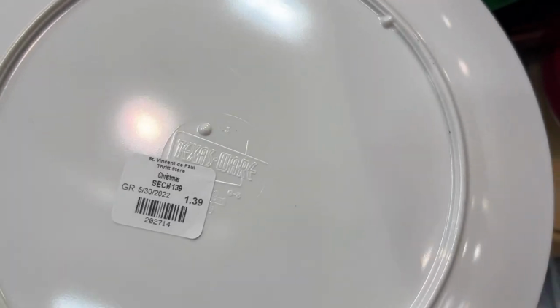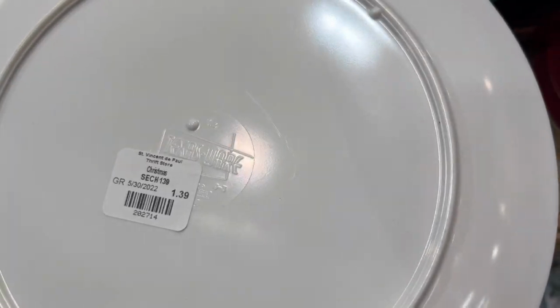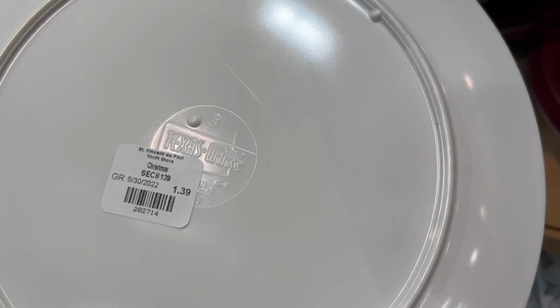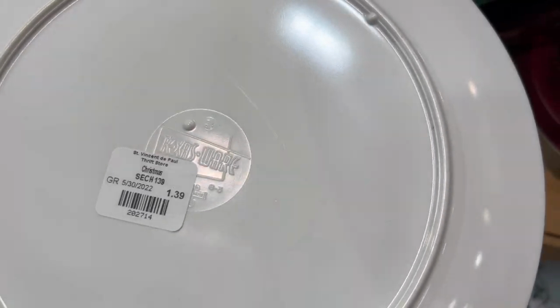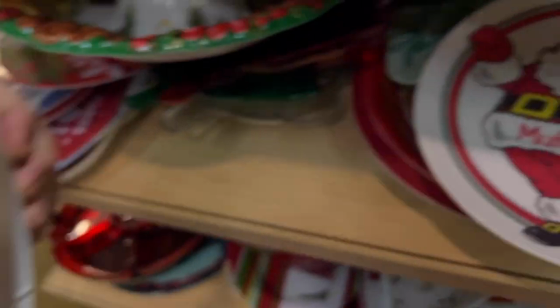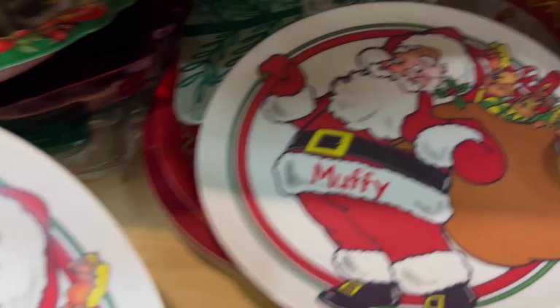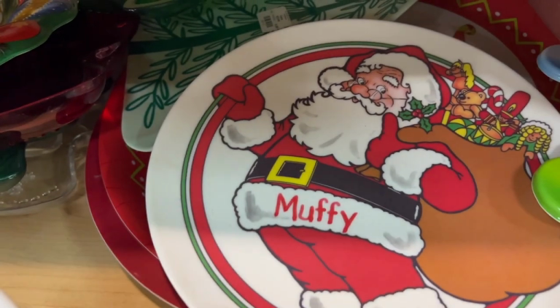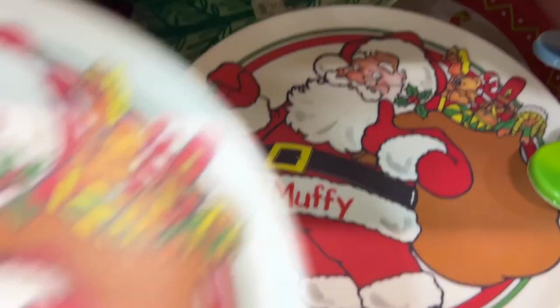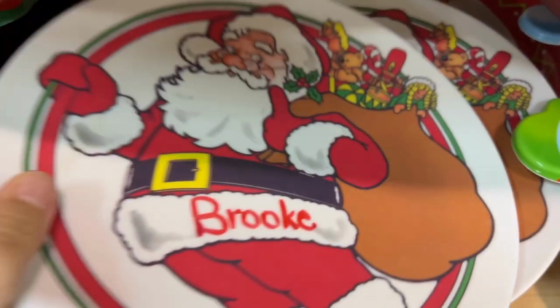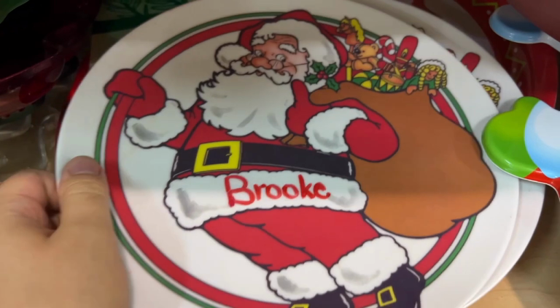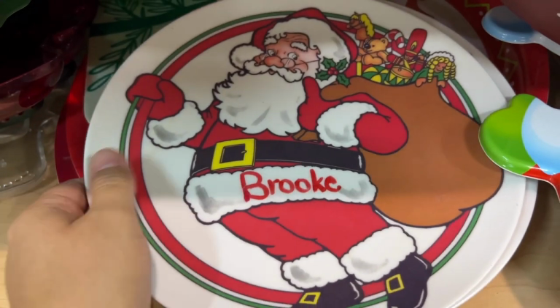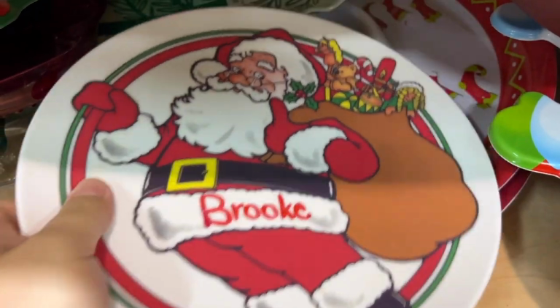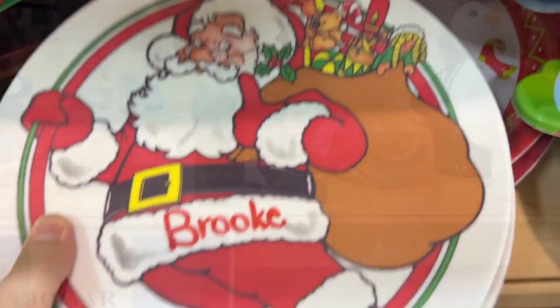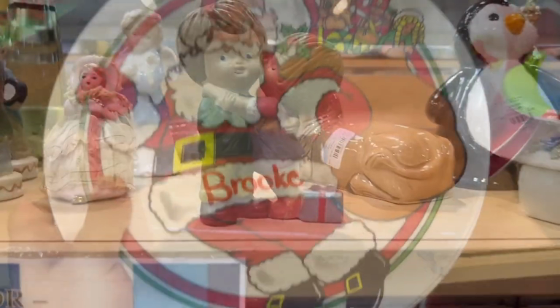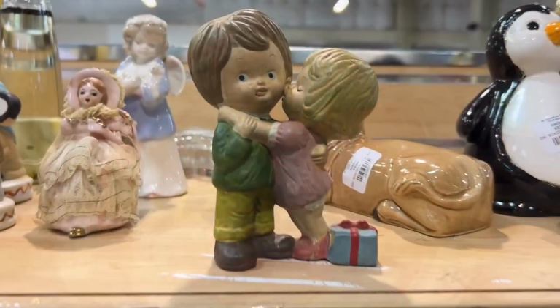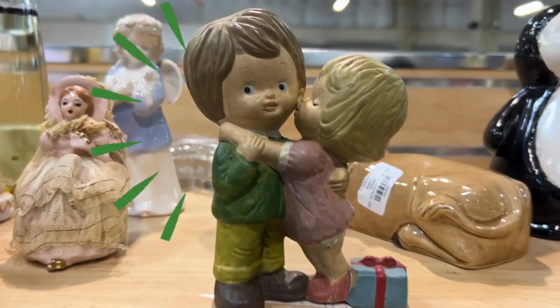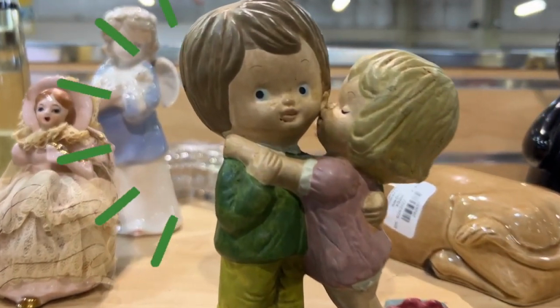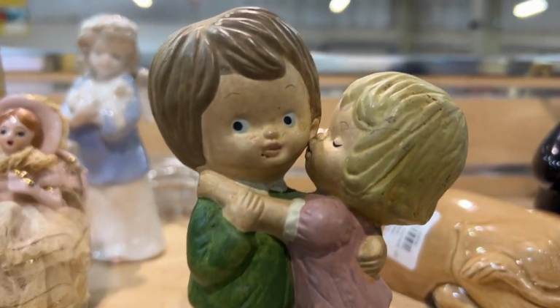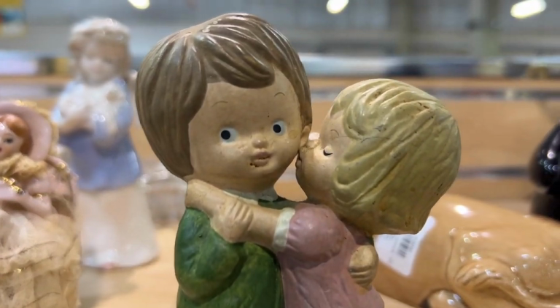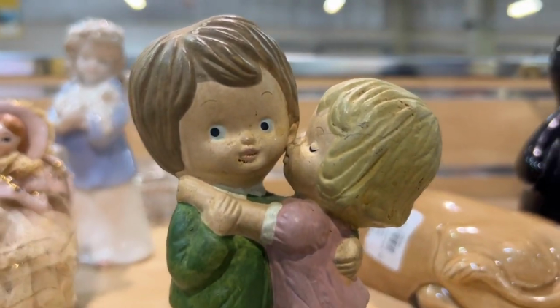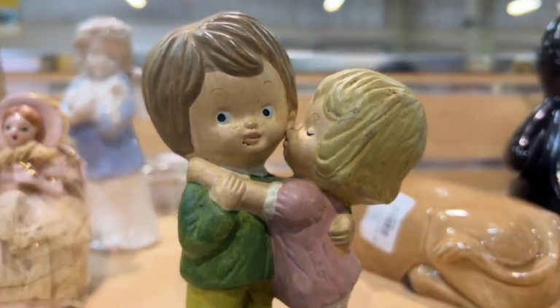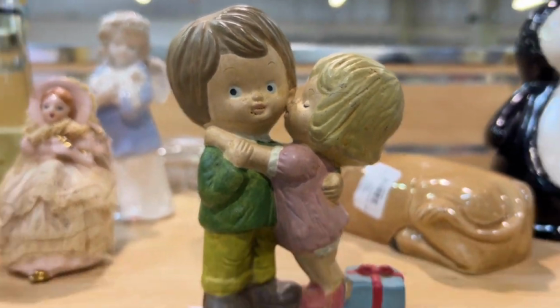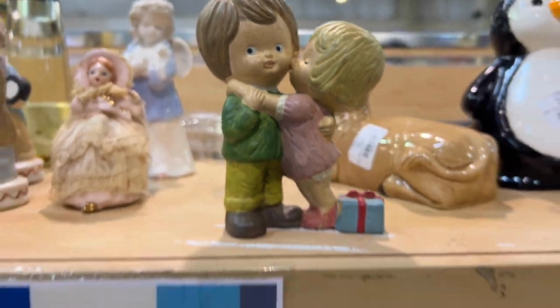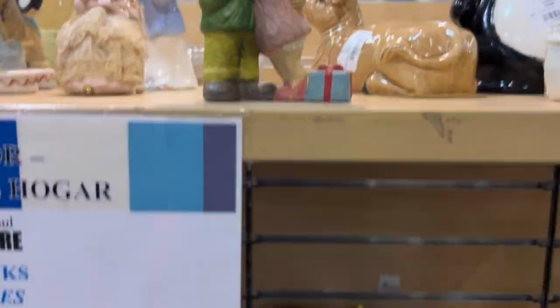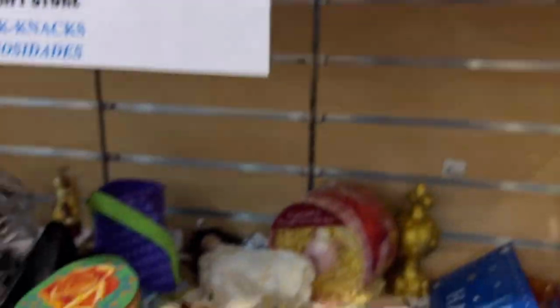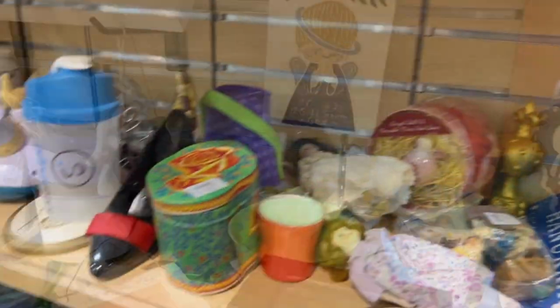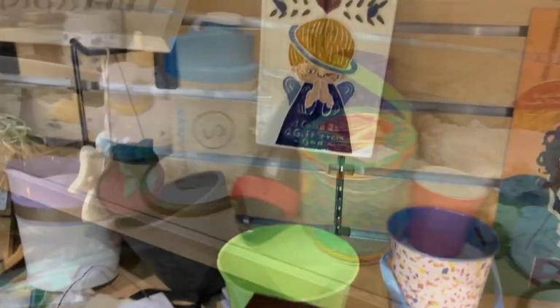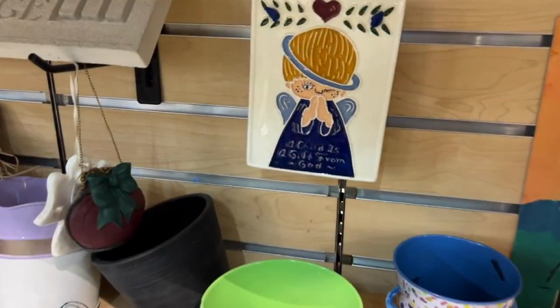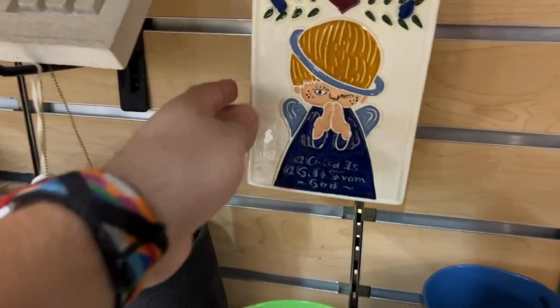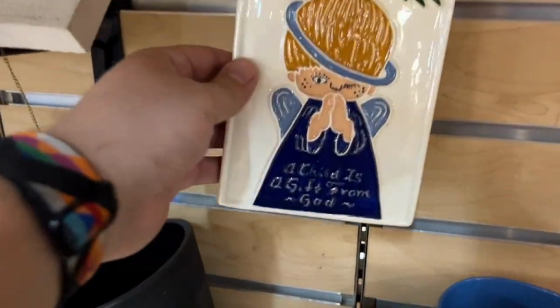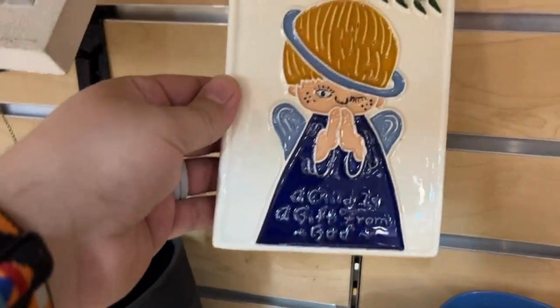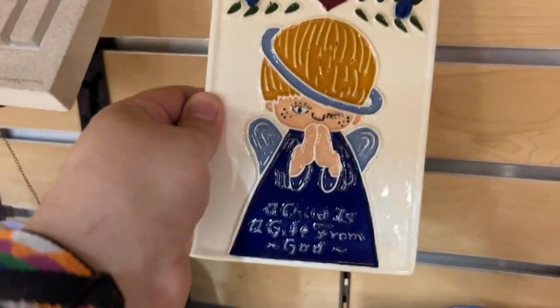Here are some vintage Texas Ware melamine plates — I got both of them. Matthew got the Sharpie off just by using a Clorox wipe. This little boy just did not want to get kissed — his expression says 'are you kidding me again?' I was just combing these shelves.